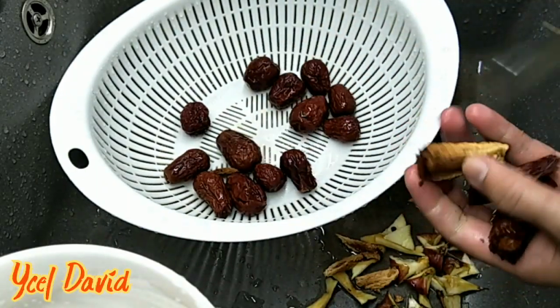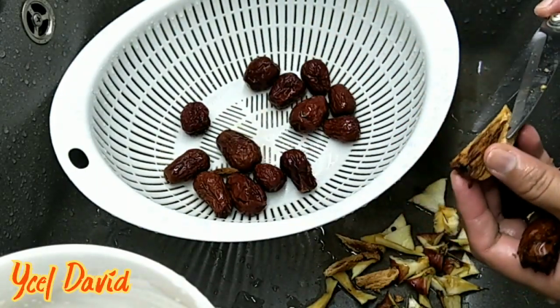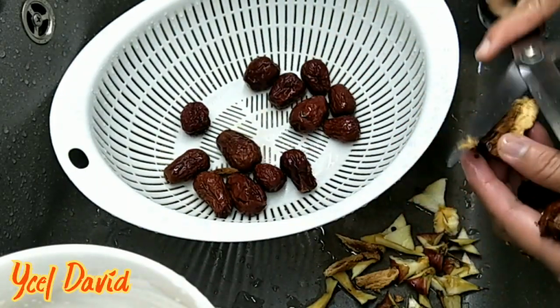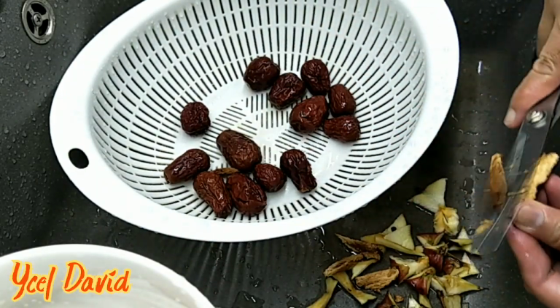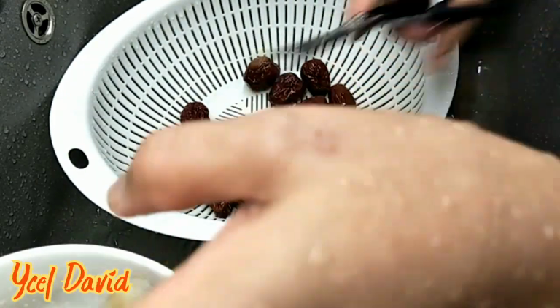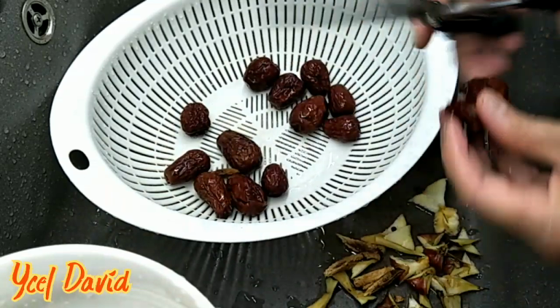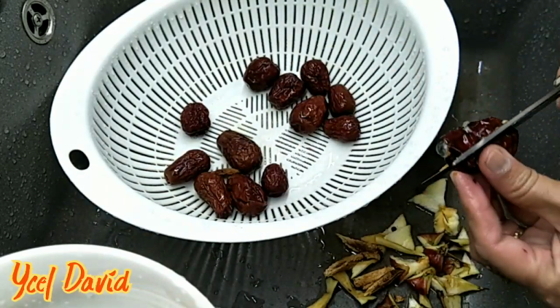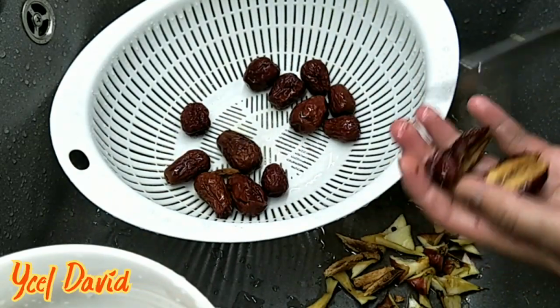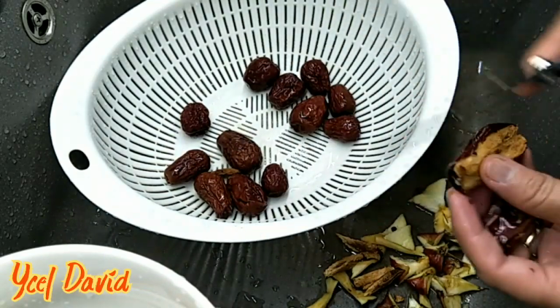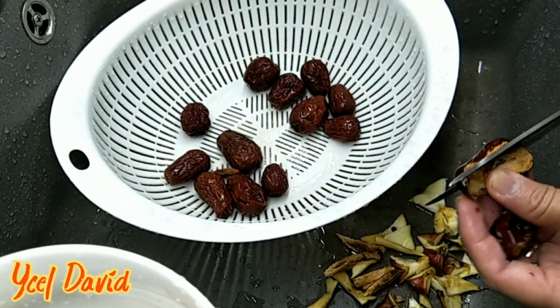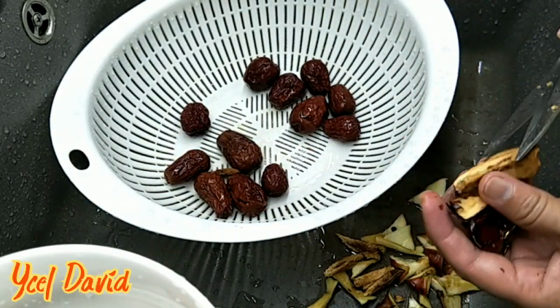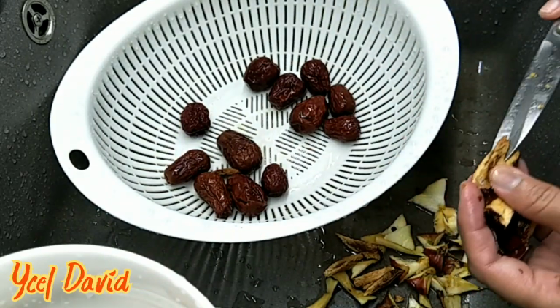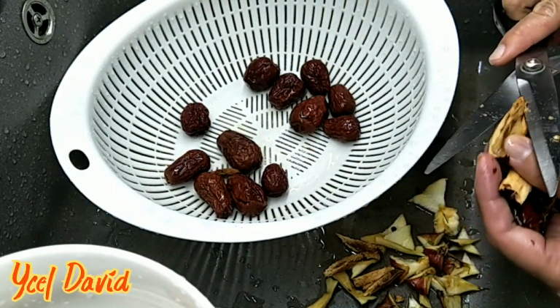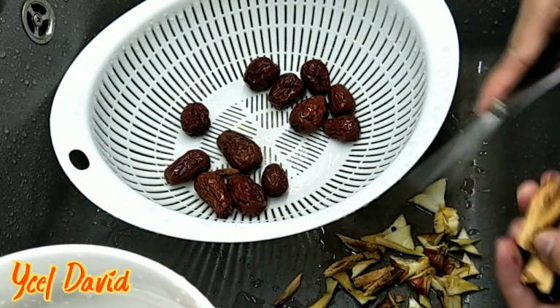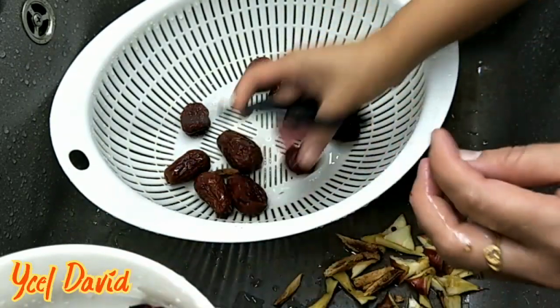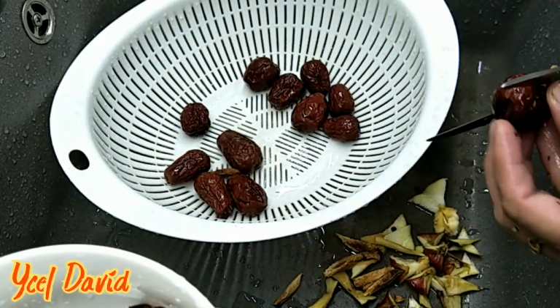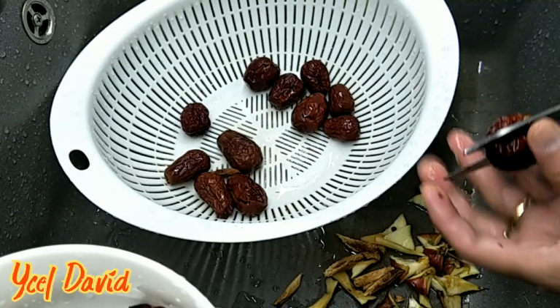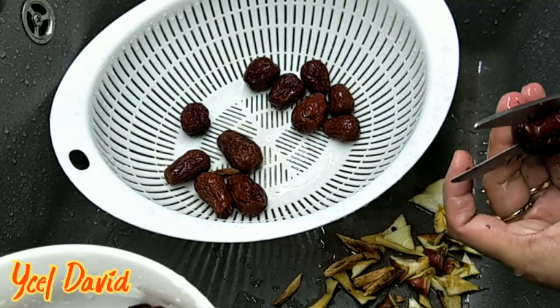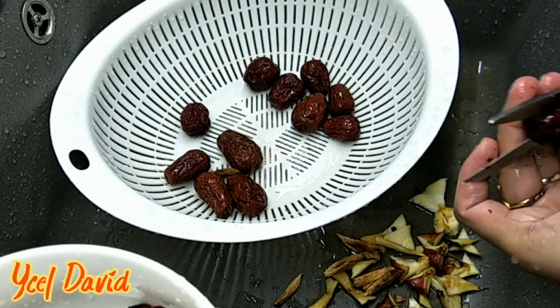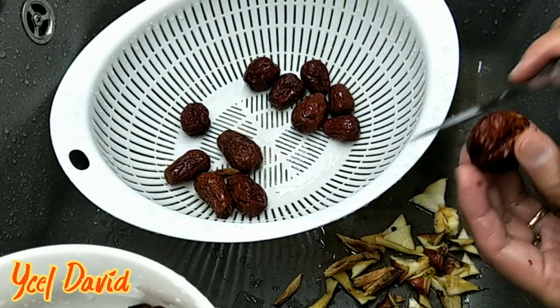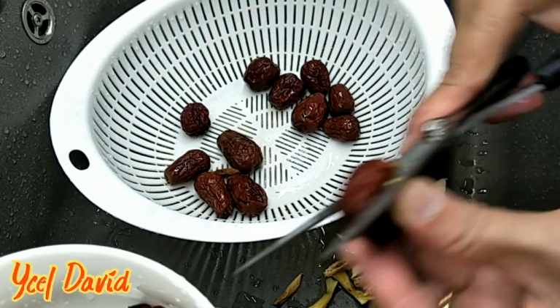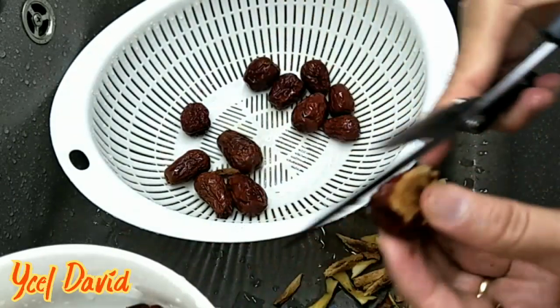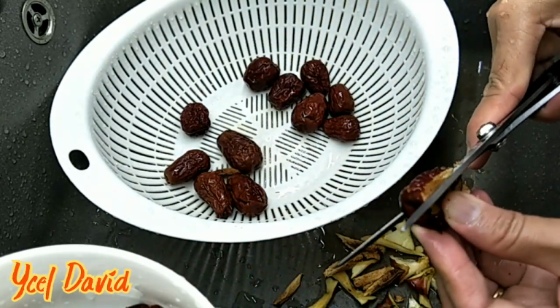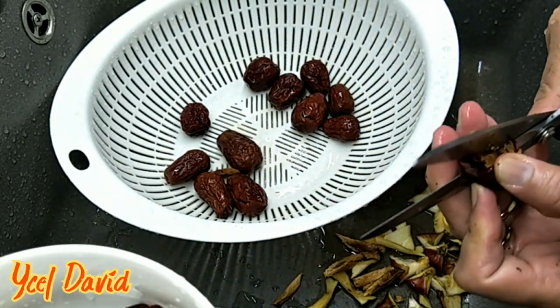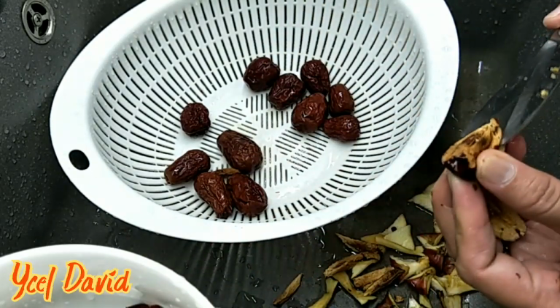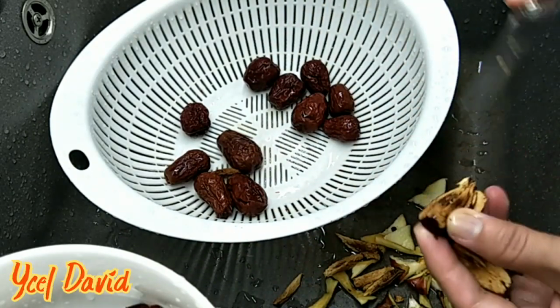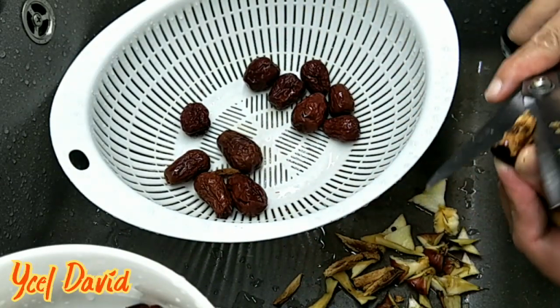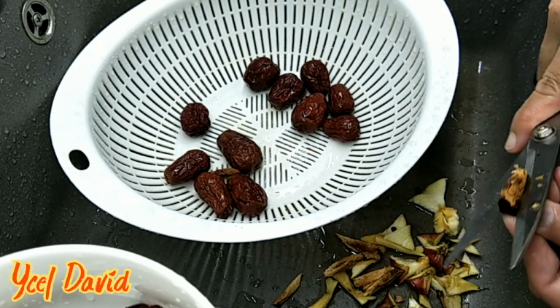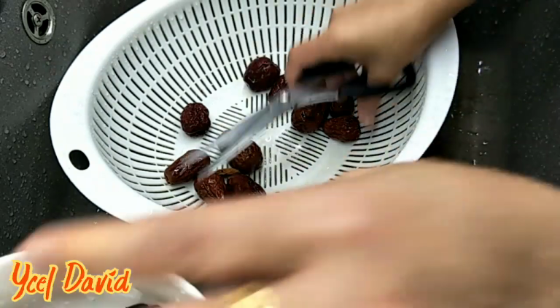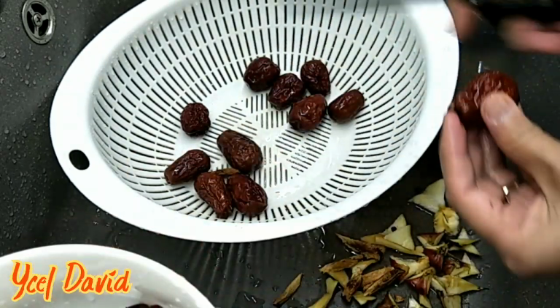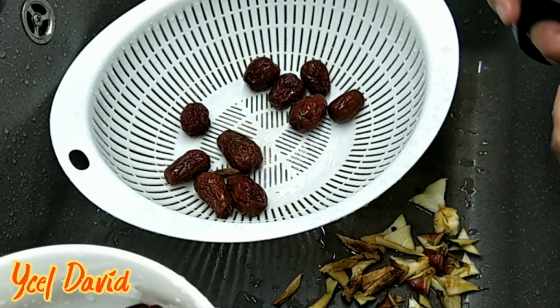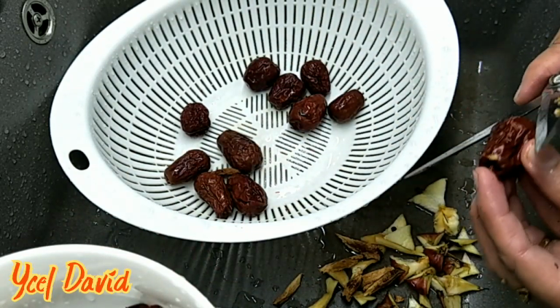Ito yung malalaking red date. Ipain ko nila ang ore, yung sabang, yung tinong juice. Walang ilalagay na kahit — ilalagay ko lang siya ng 1 hour in half. Then iinumin na nila.